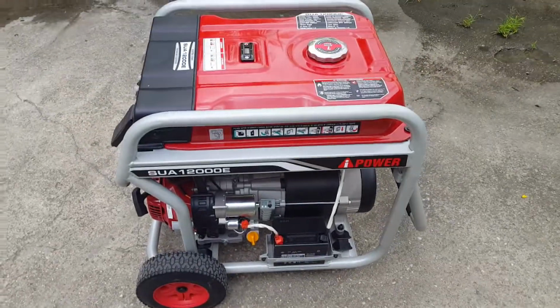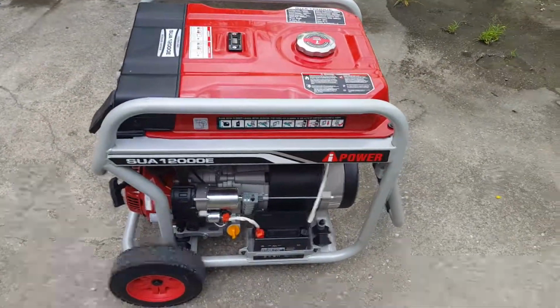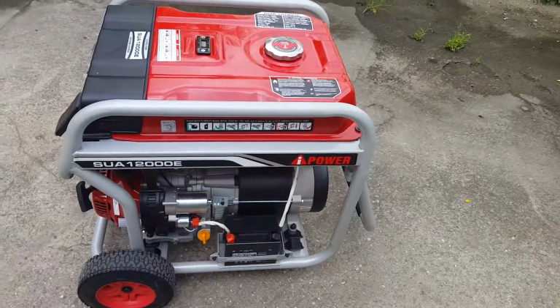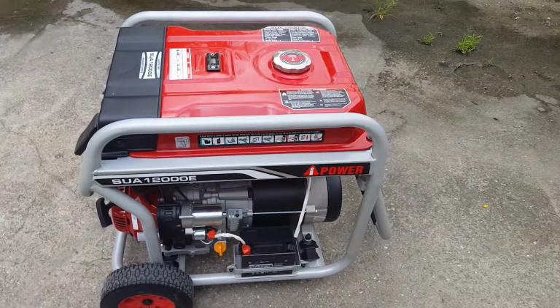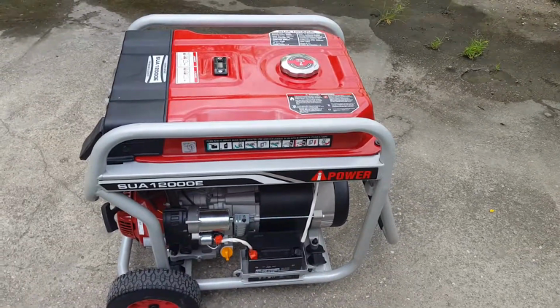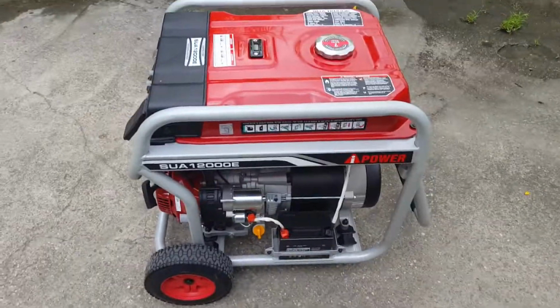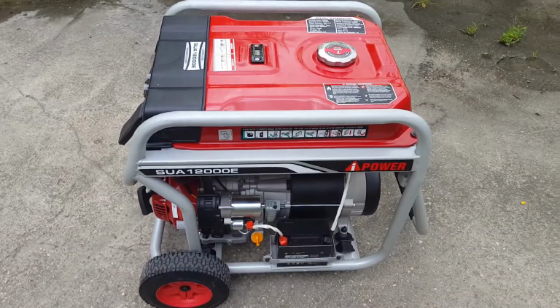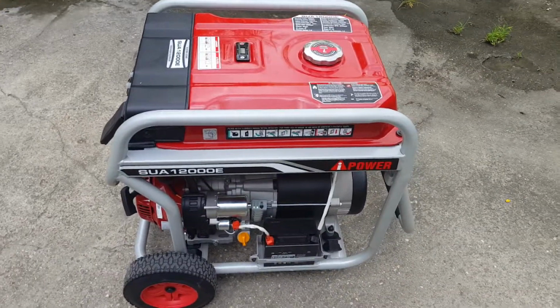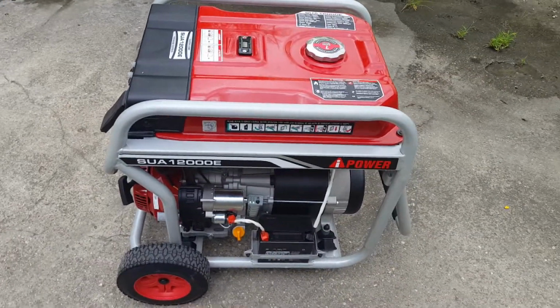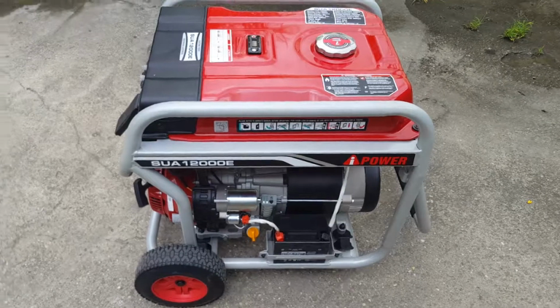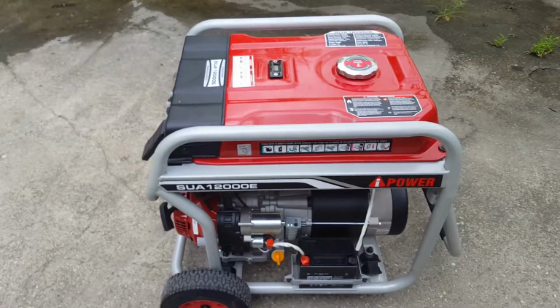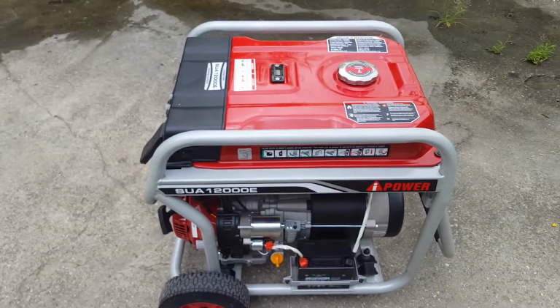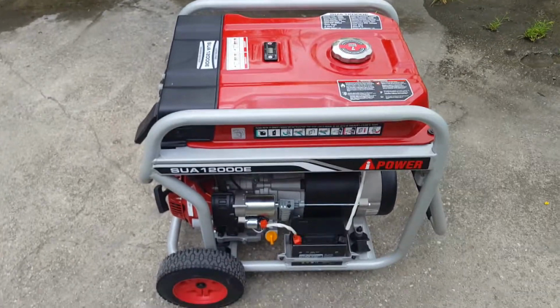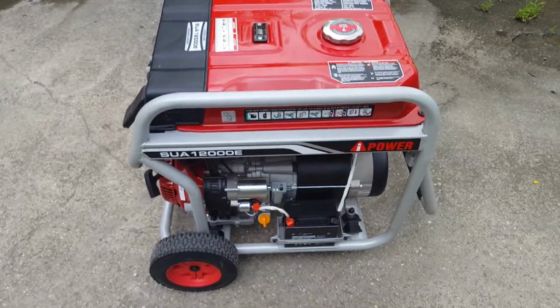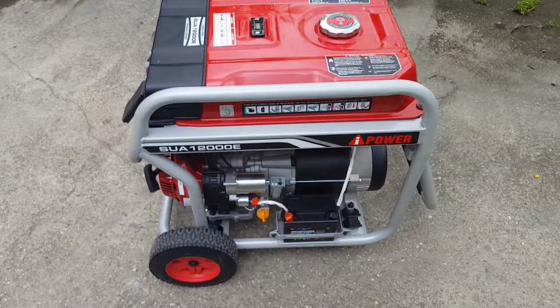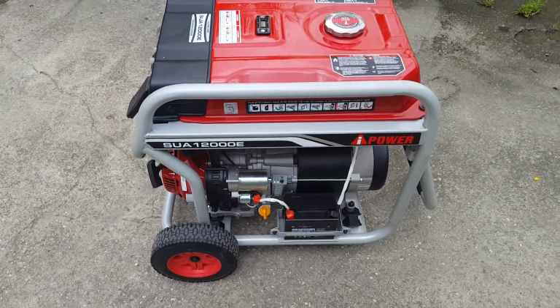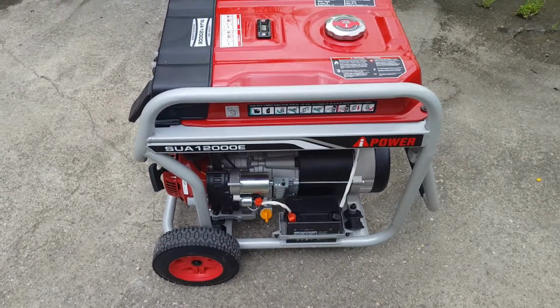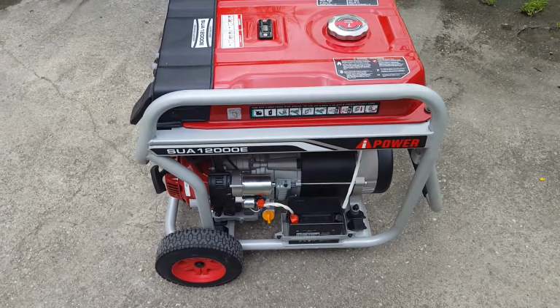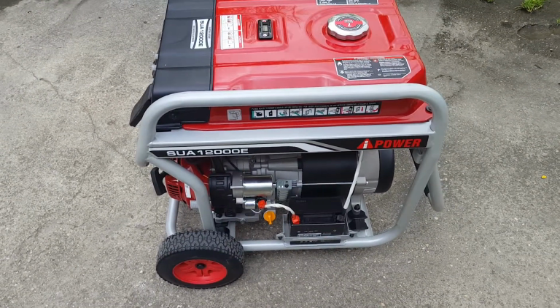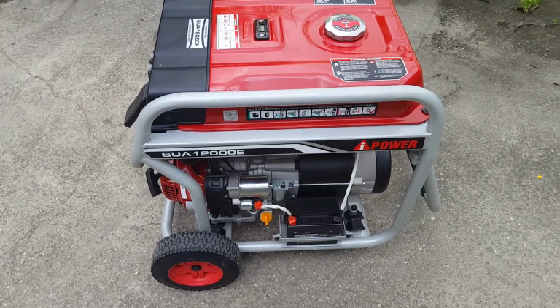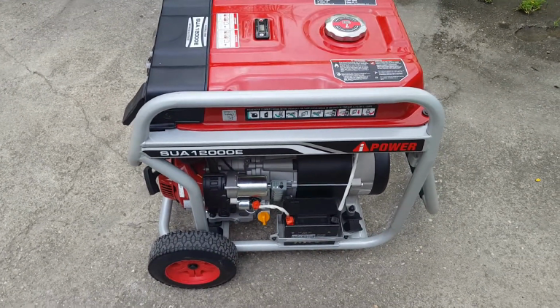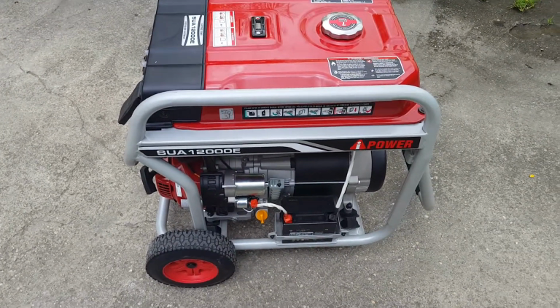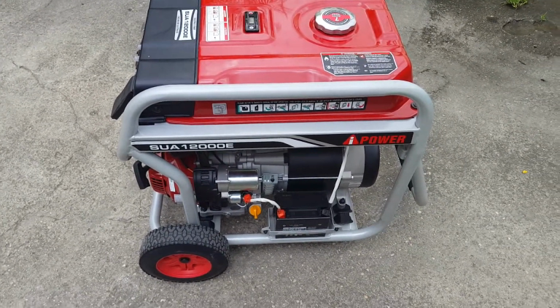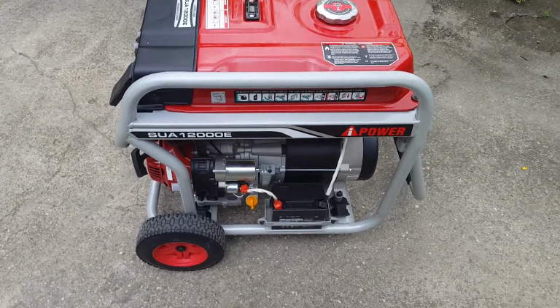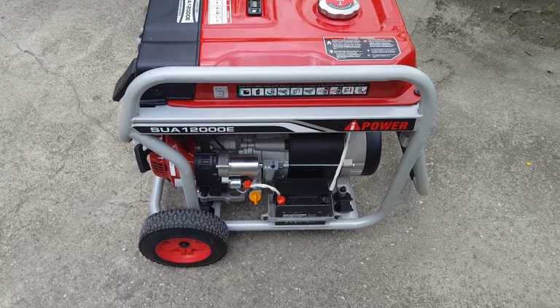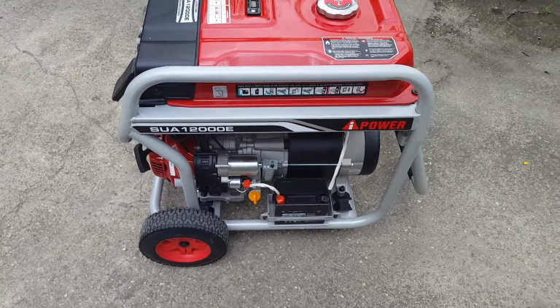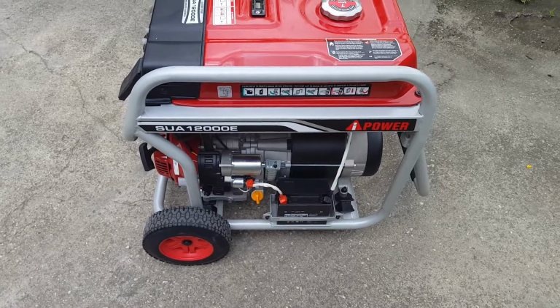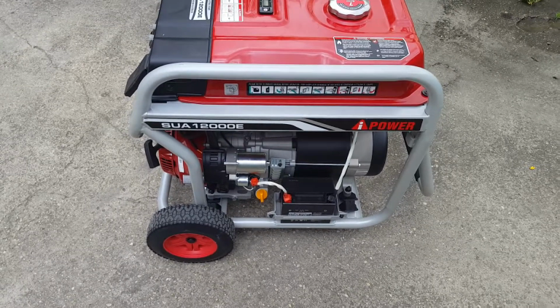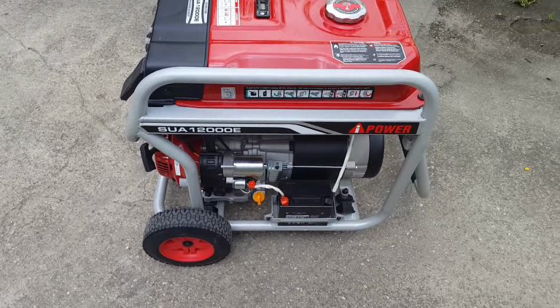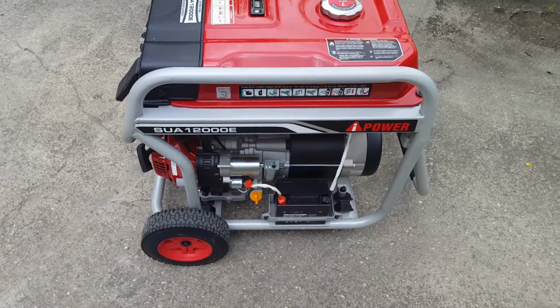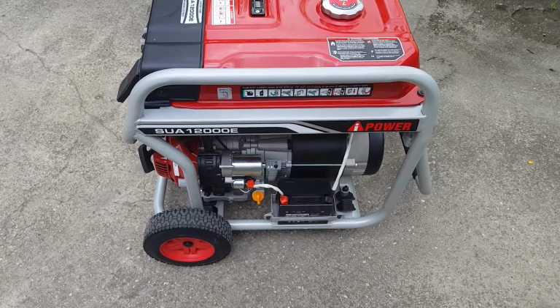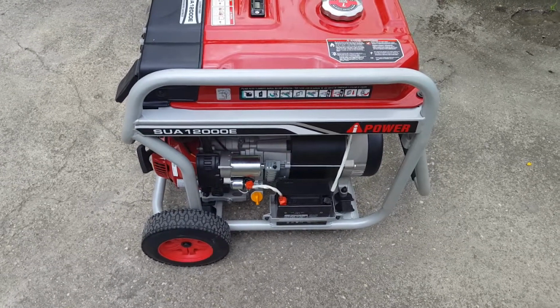We shut the unit off by burning out all the fuel in the carburetor. Hope this helps — enjoy your generator! They did an excellent job with the documentation on this generator too. Good job guys.